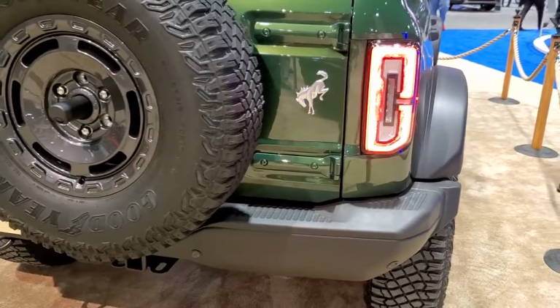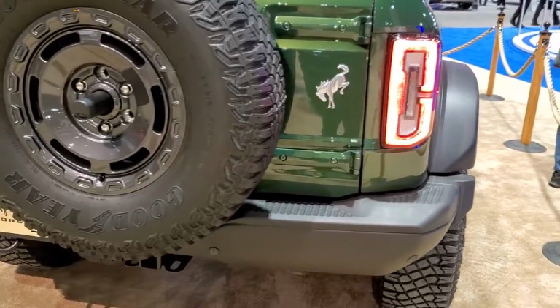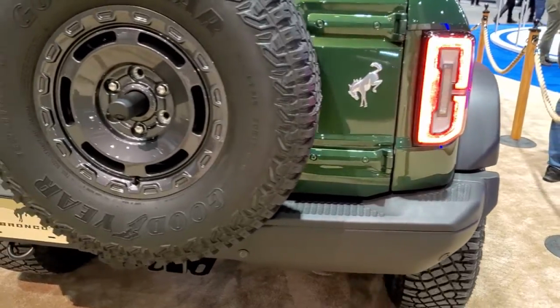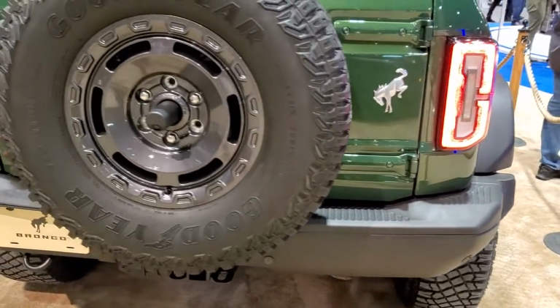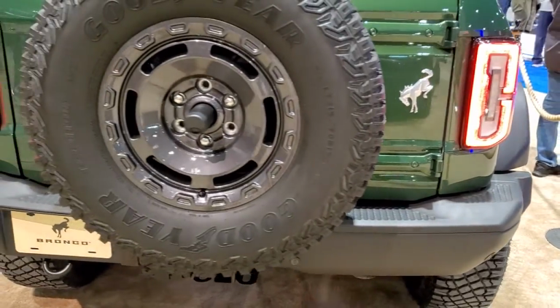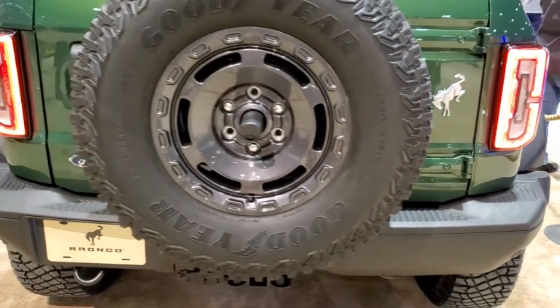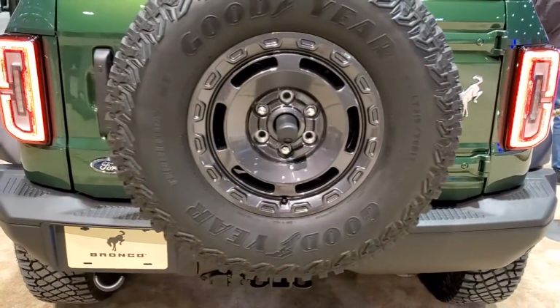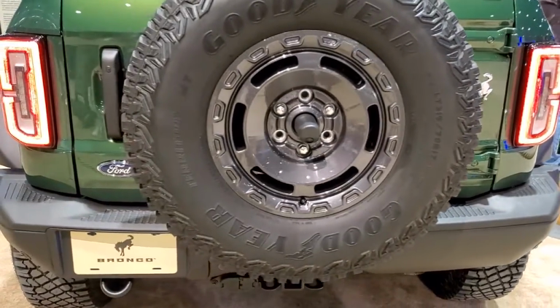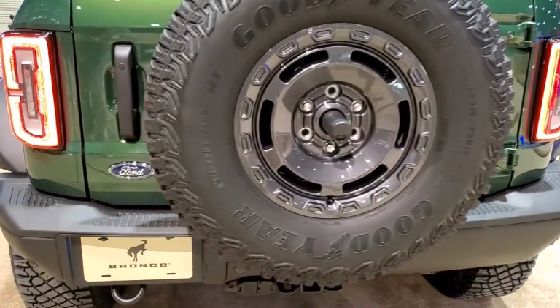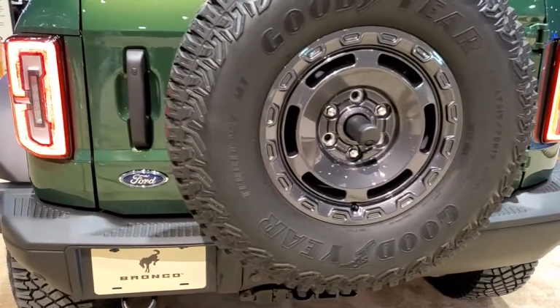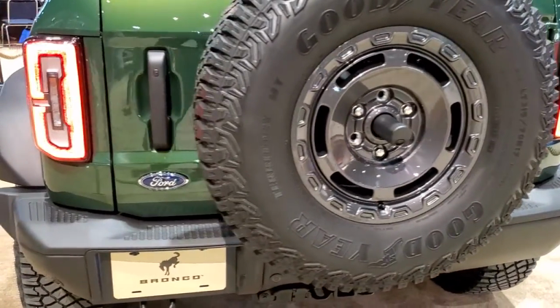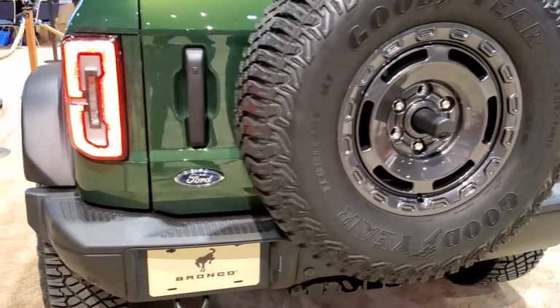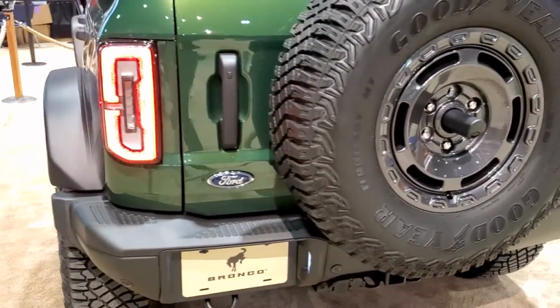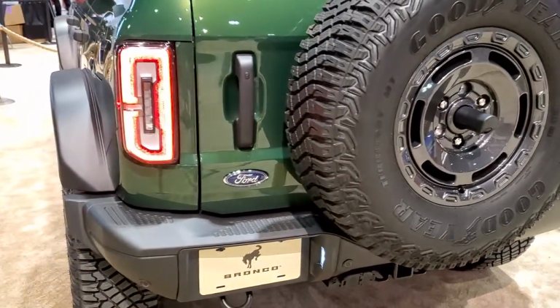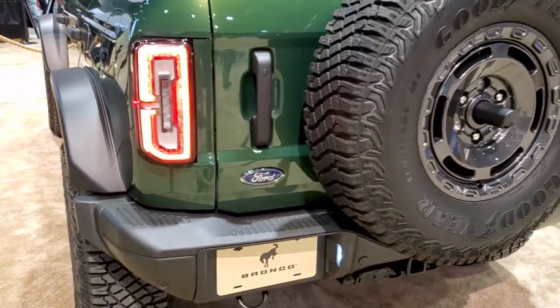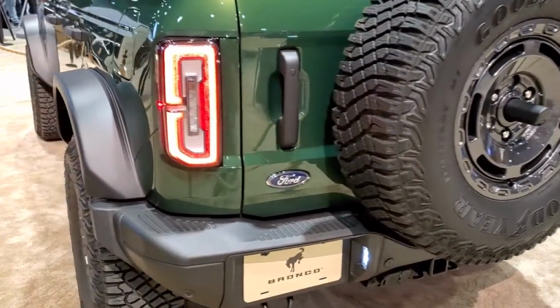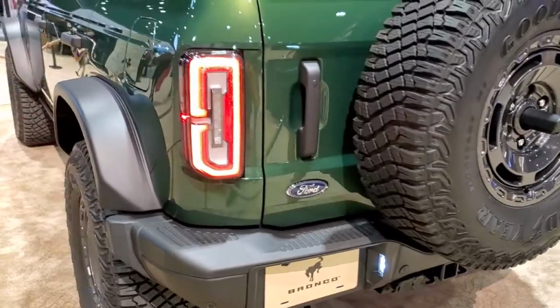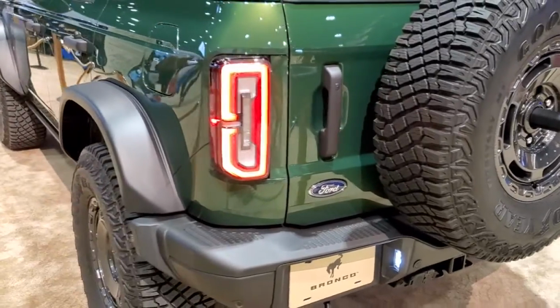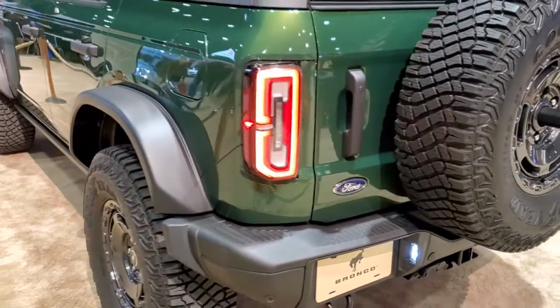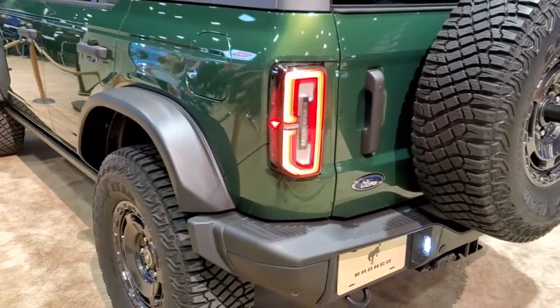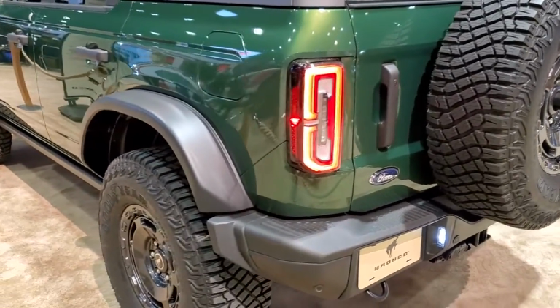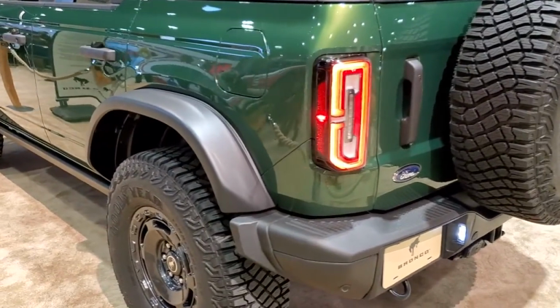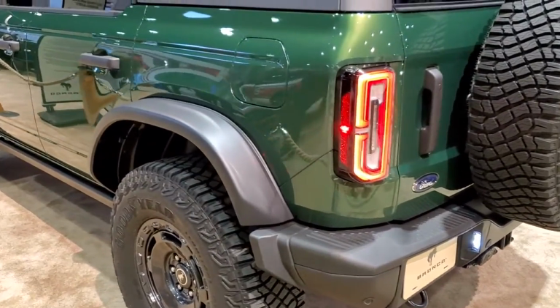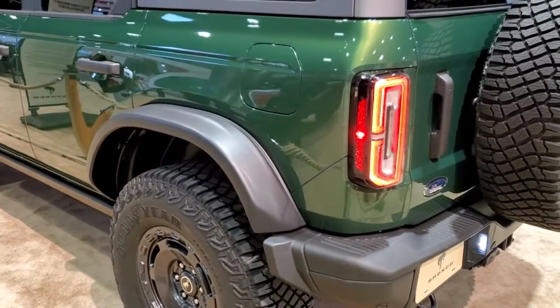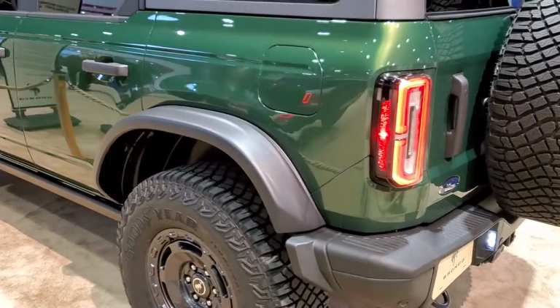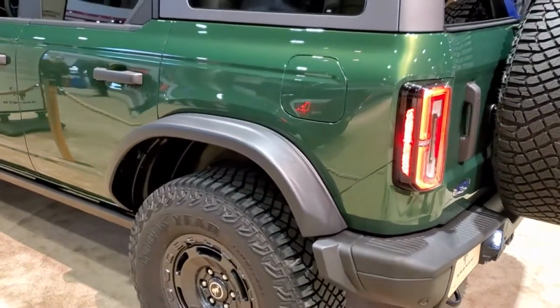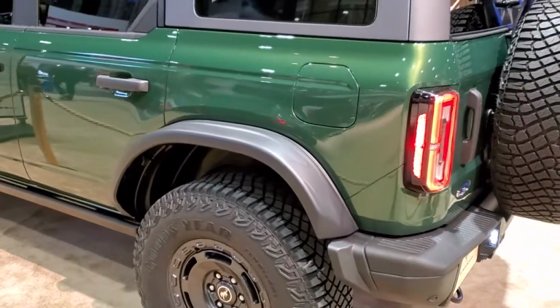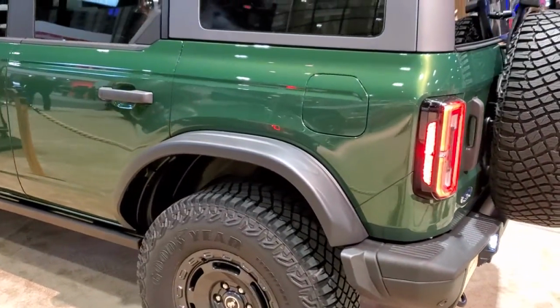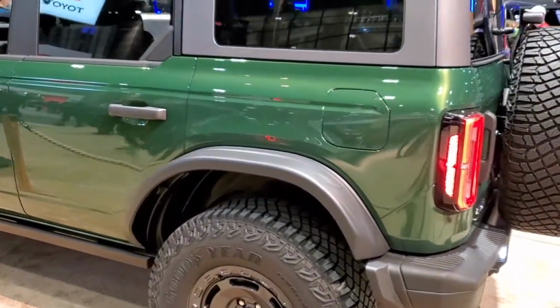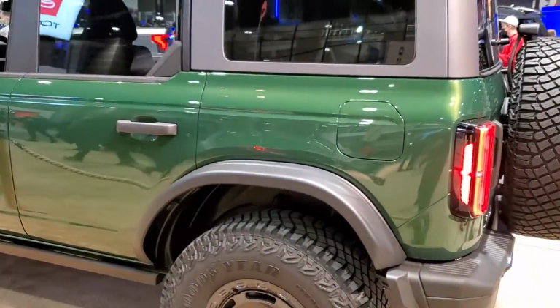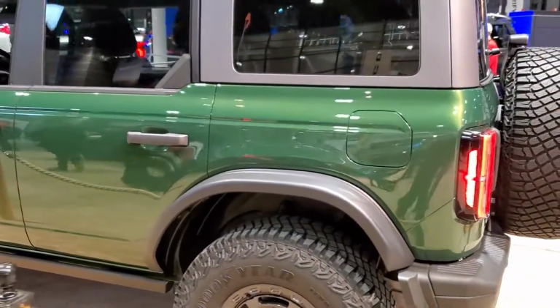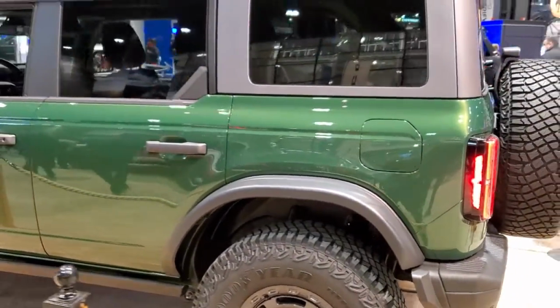Well, I'm guessing it's probably Eruption Green. So this one is the Everglades — kind of a conversion to it. This model is going to be a custom-built one, but they're going to be making one like this, apparently, from talking to people here.